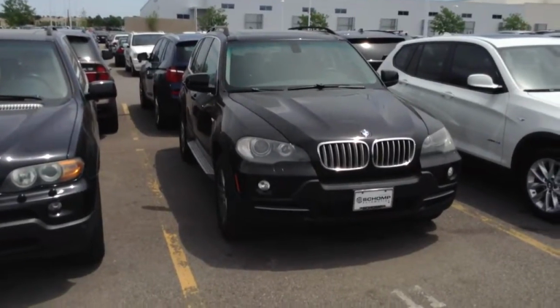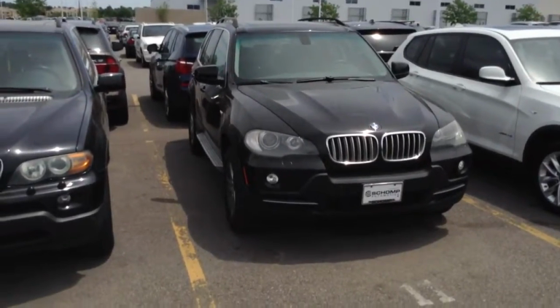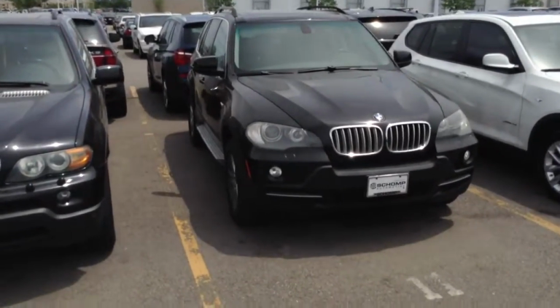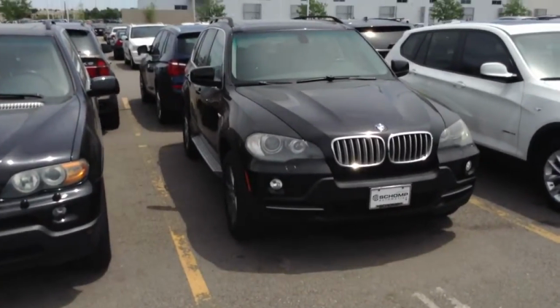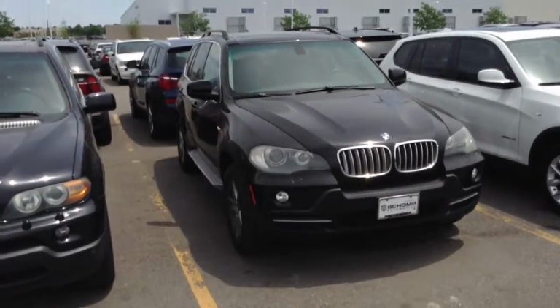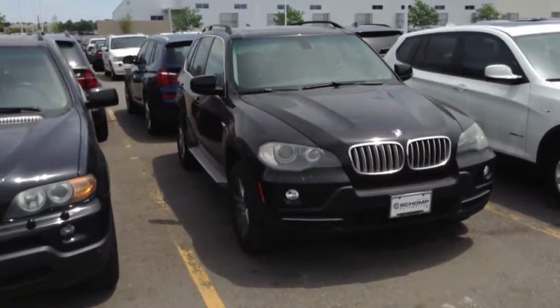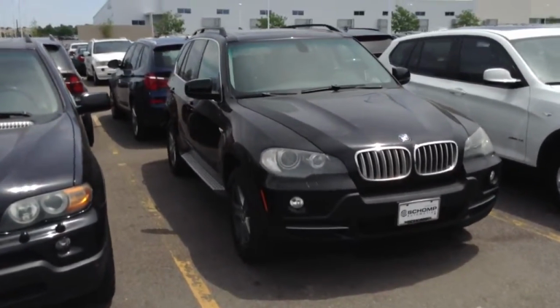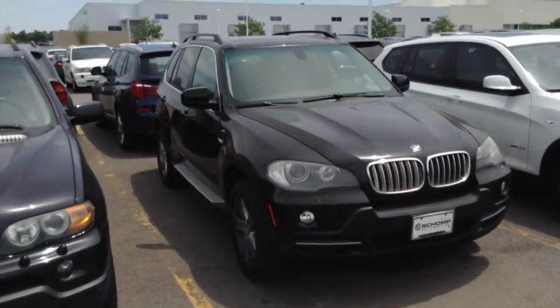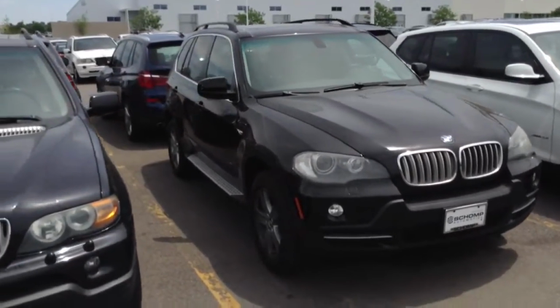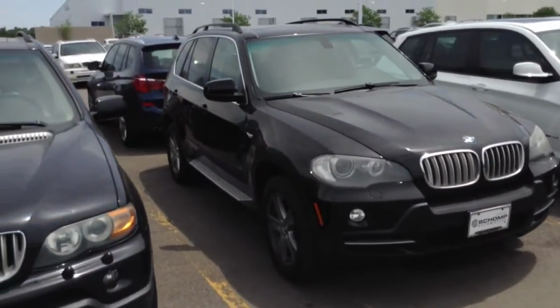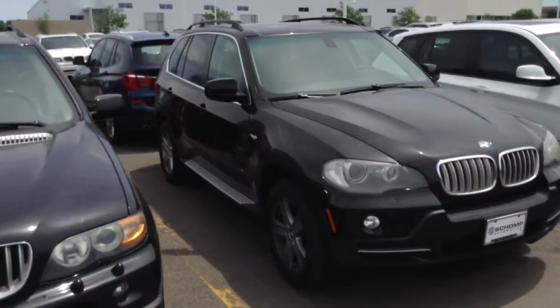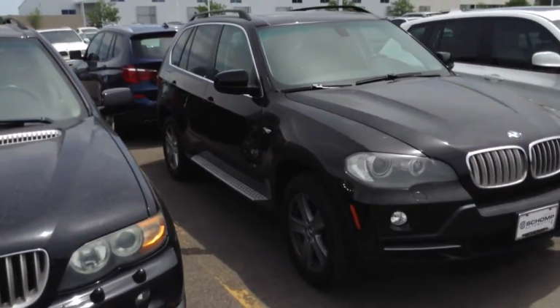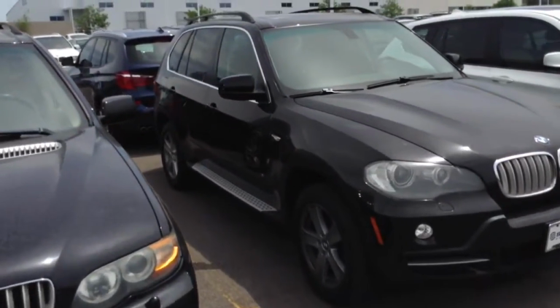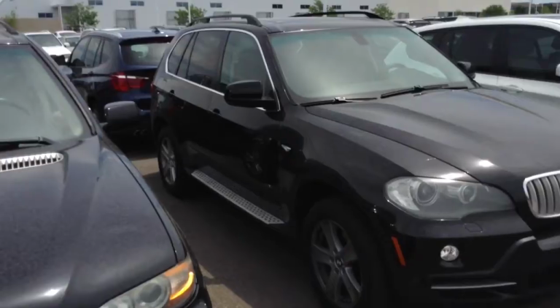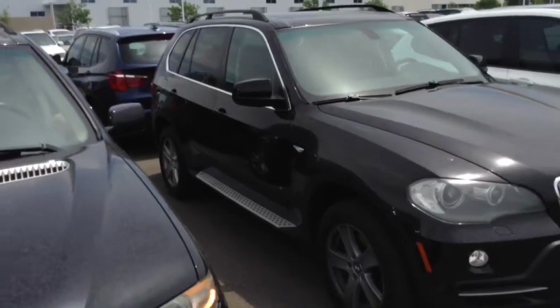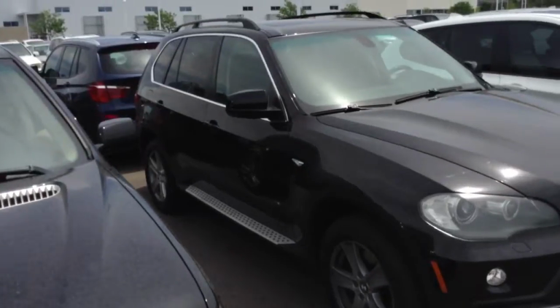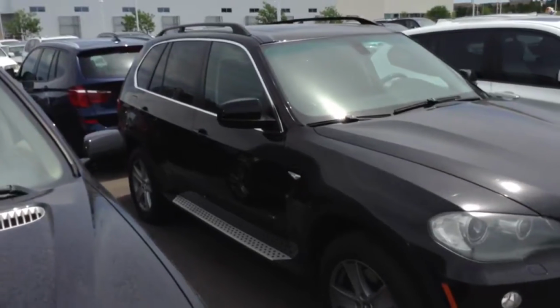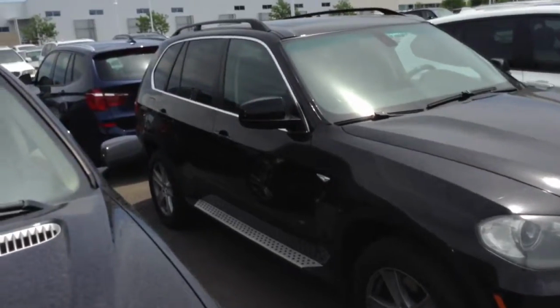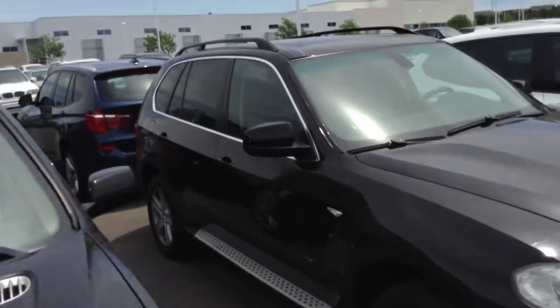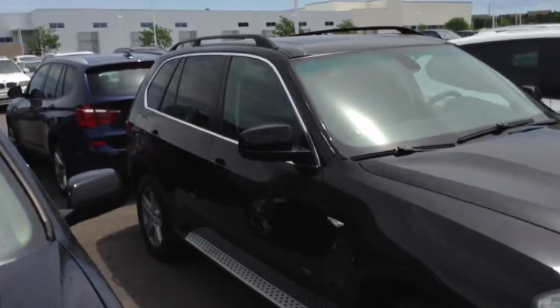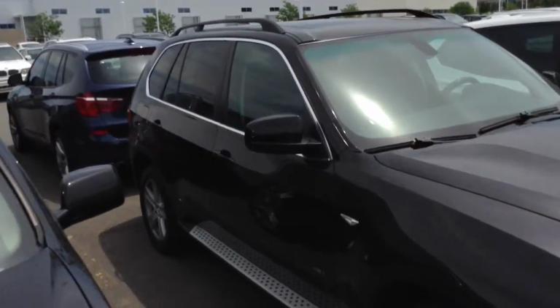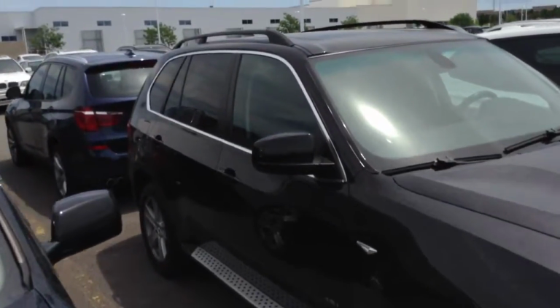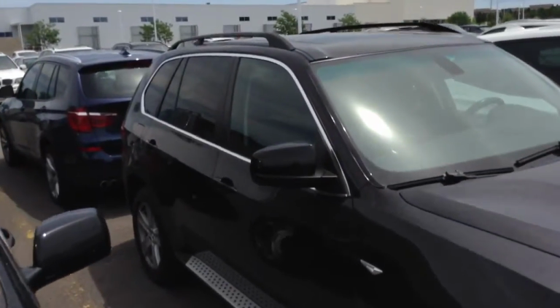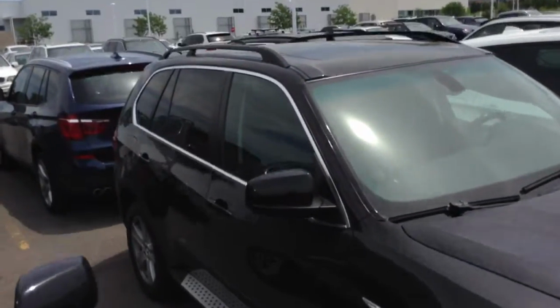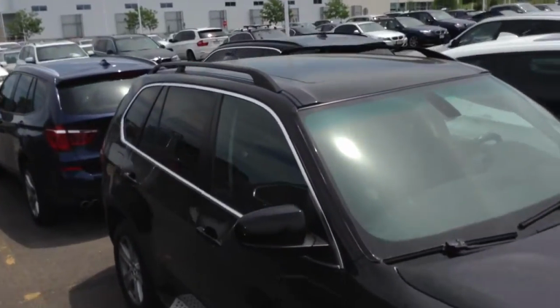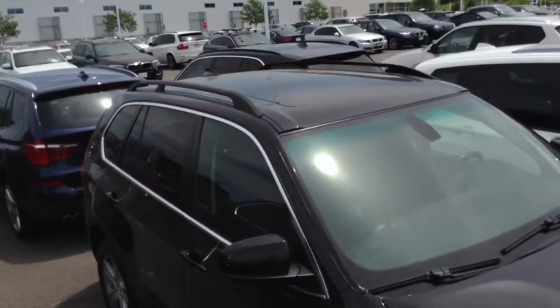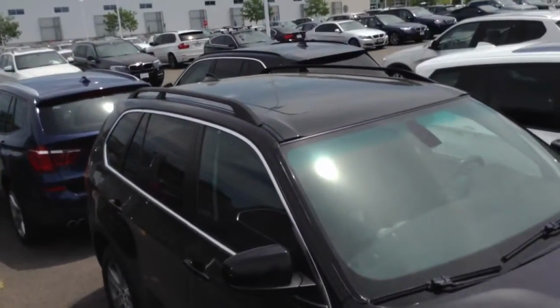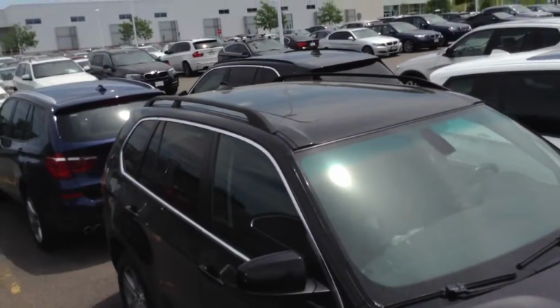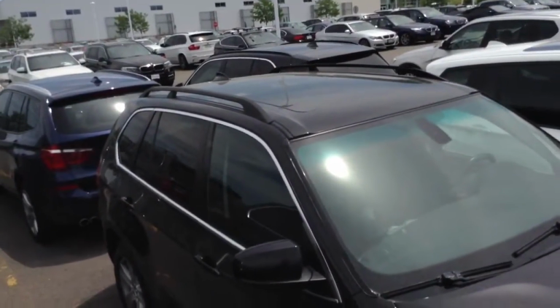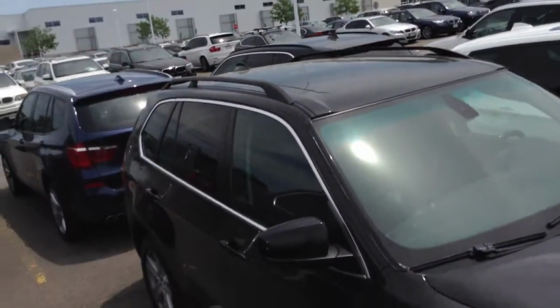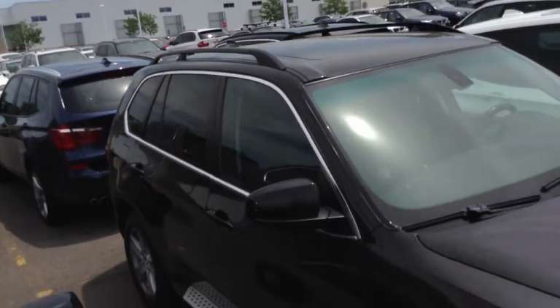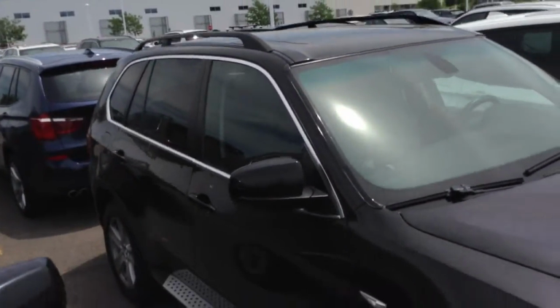Good afternoon Matthew, this is Chuck Northrup over at Shamp BMW in Highlands Ranch. I wanted to send a quick video of this 2008 Black X5 you were asking about.